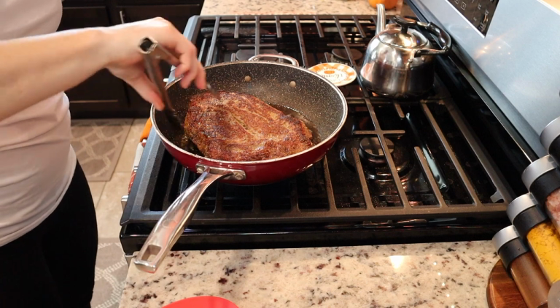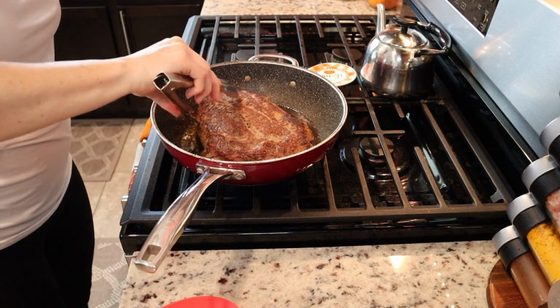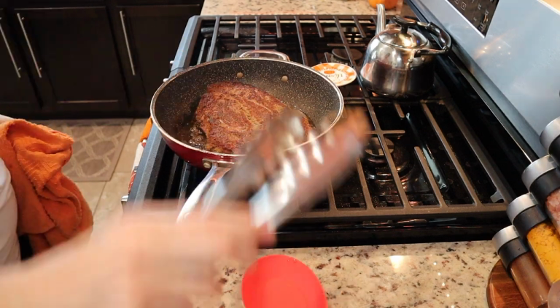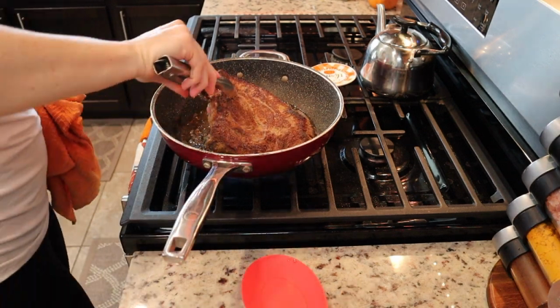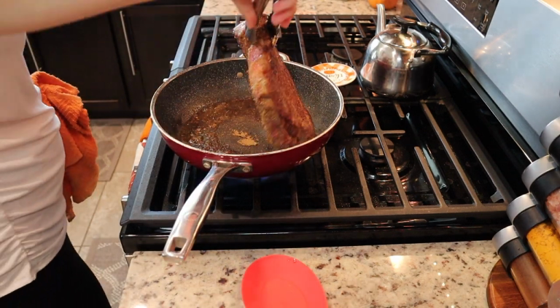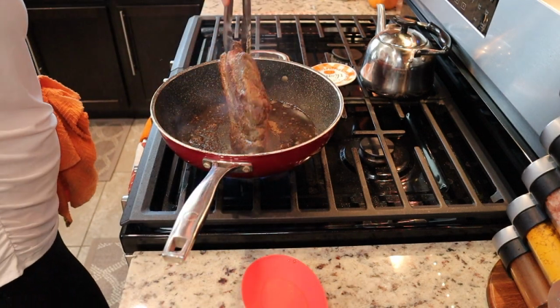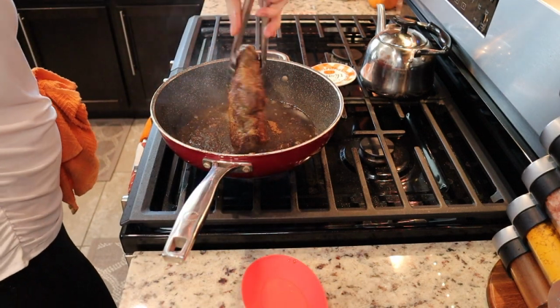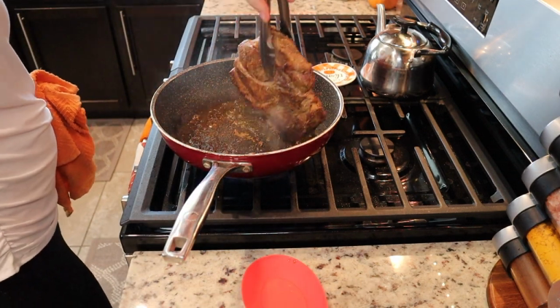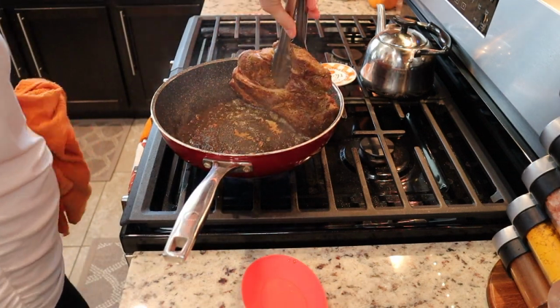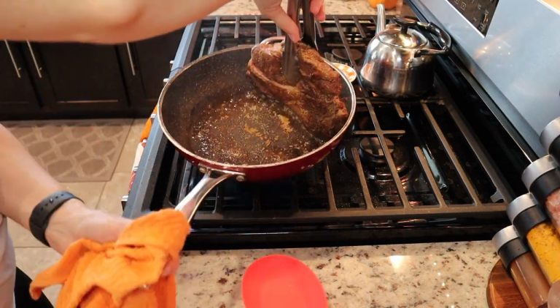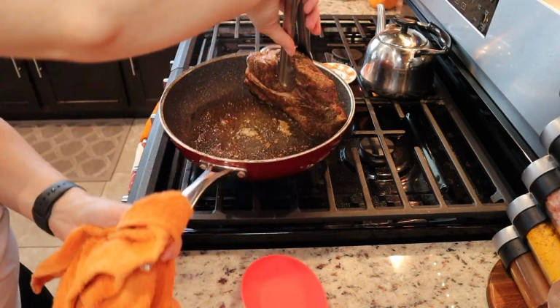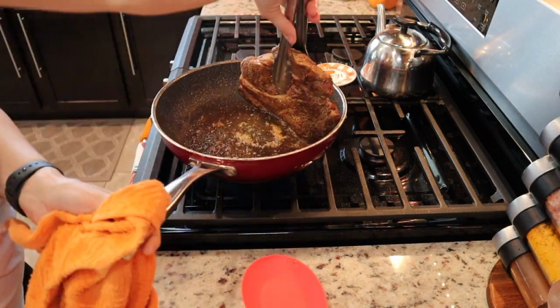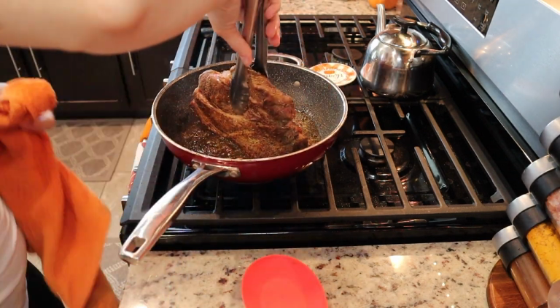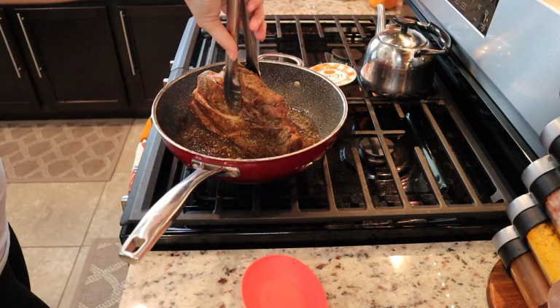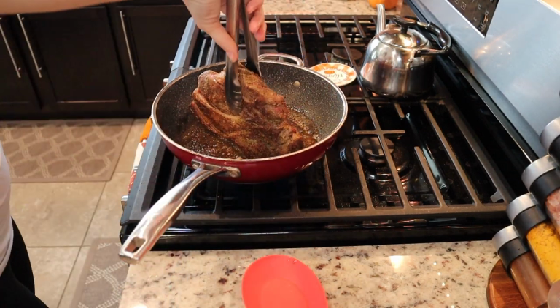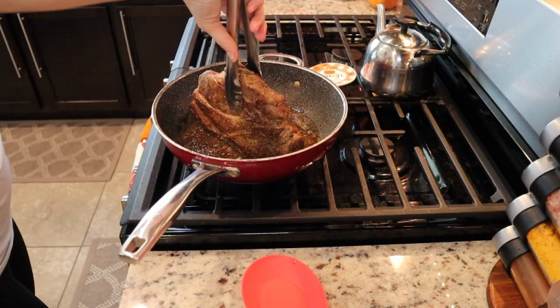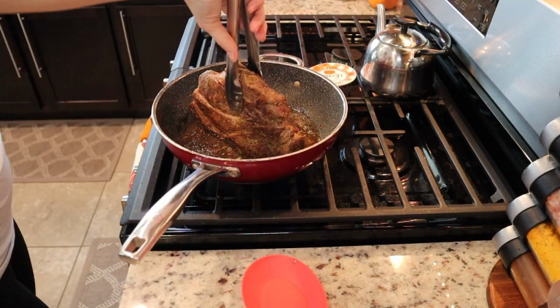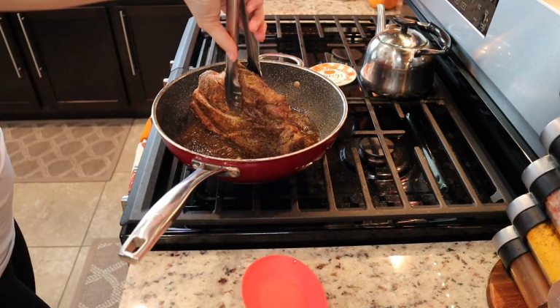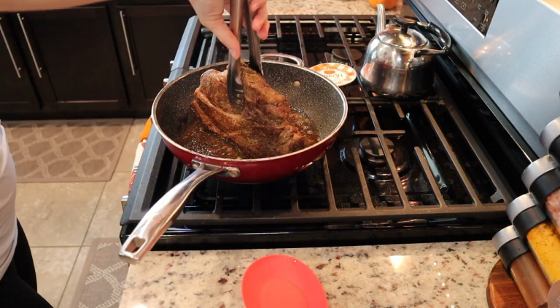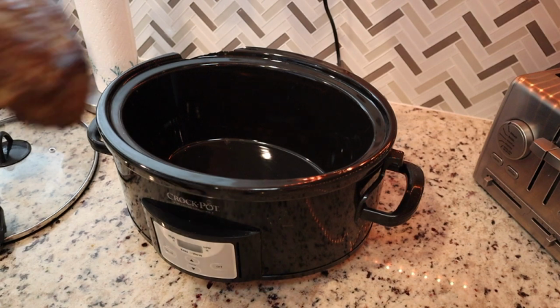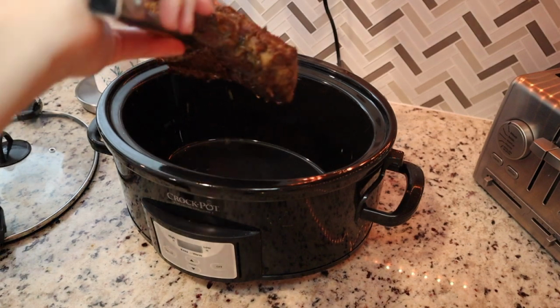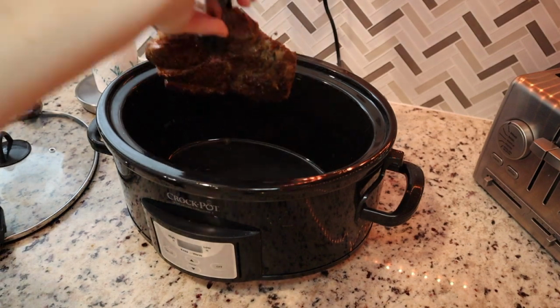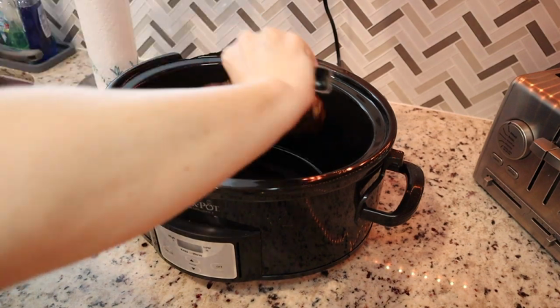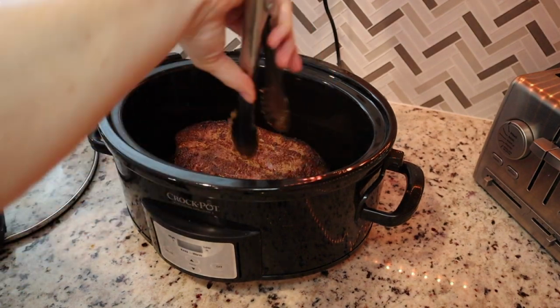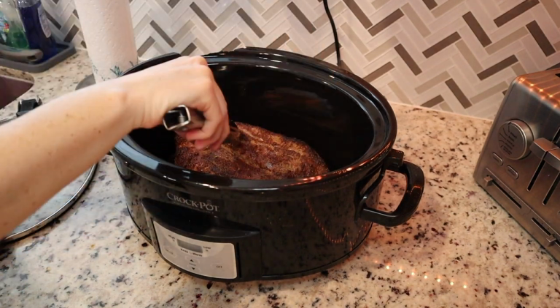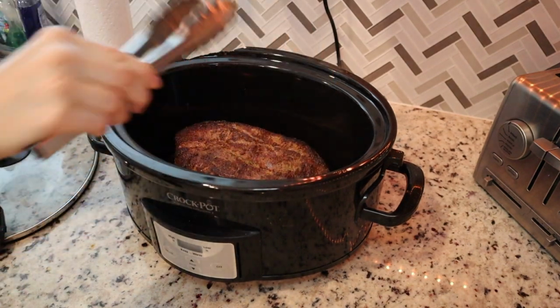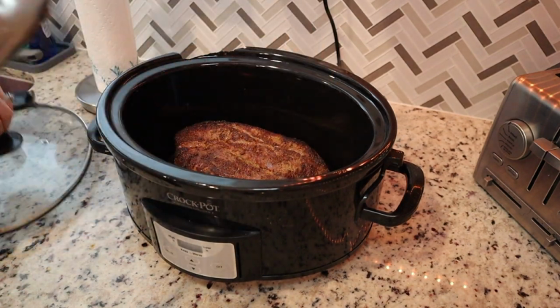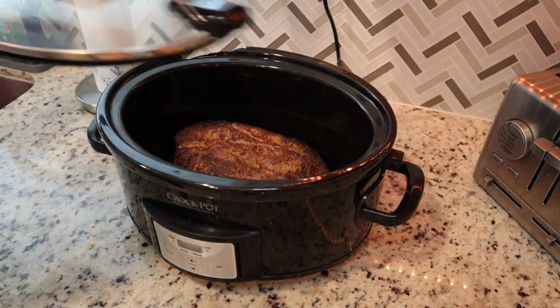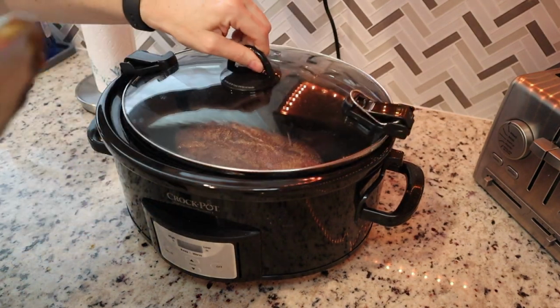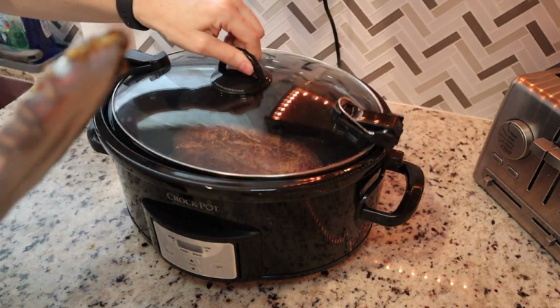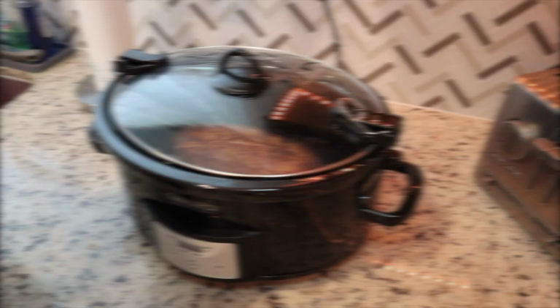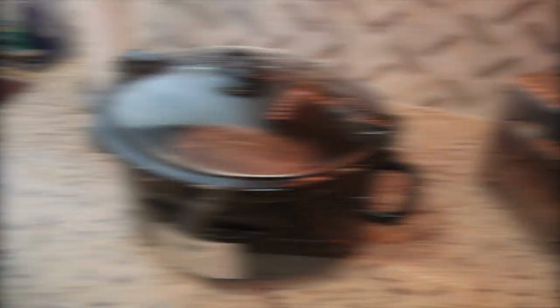See this brown crust? This is exactly what you're looking for. It just seals in the juices and the flavor. We're going to place that in the crock pot while we get everything else ready.